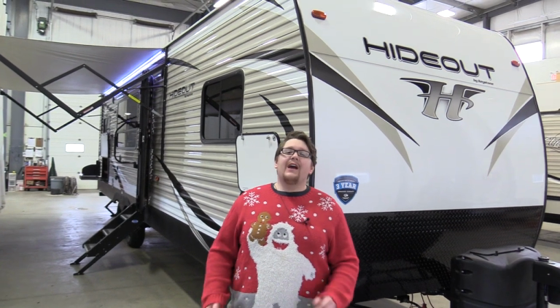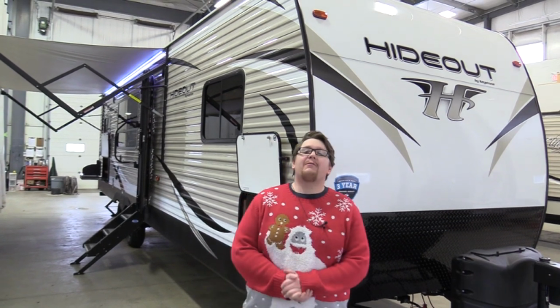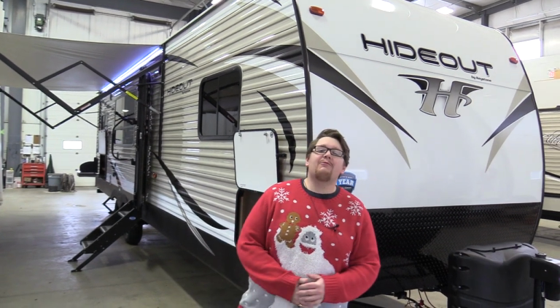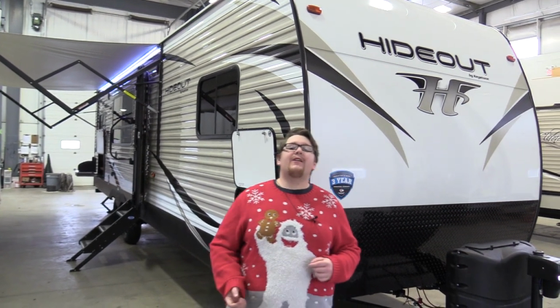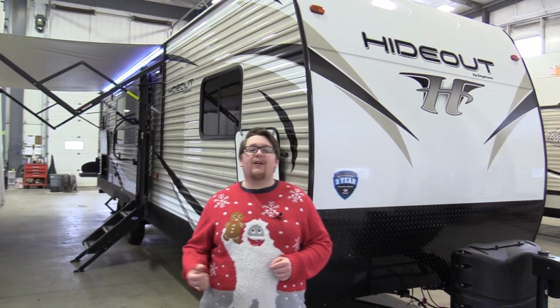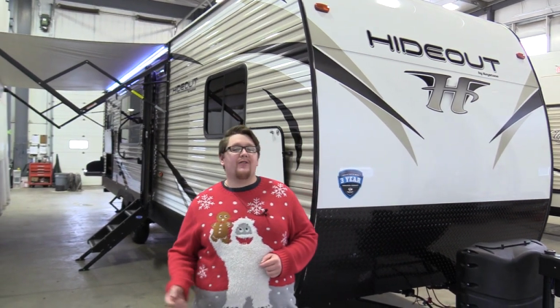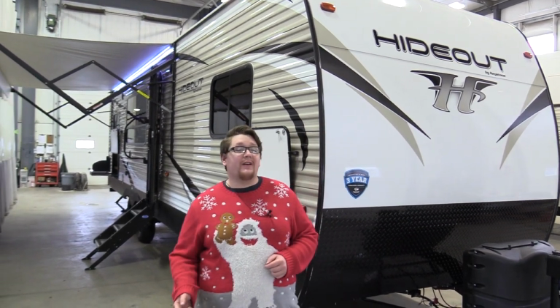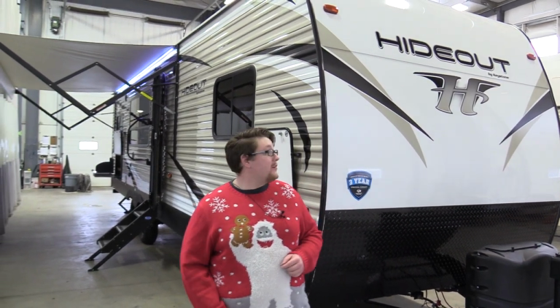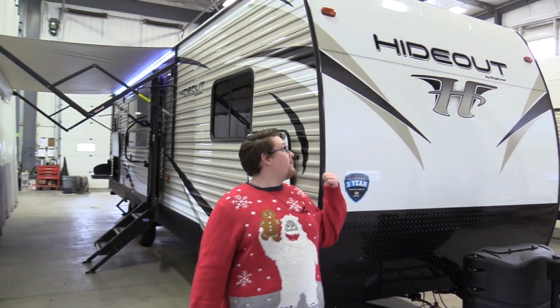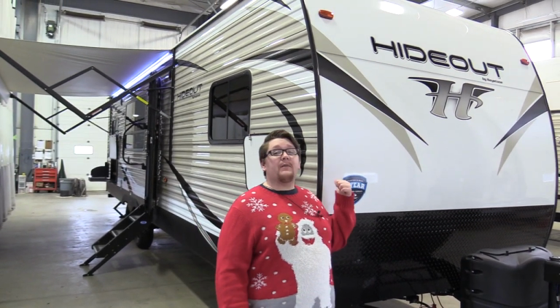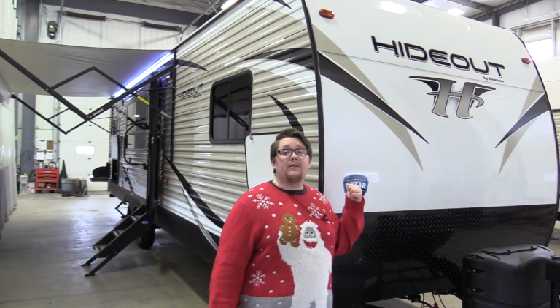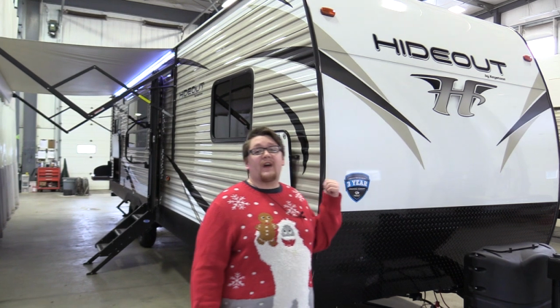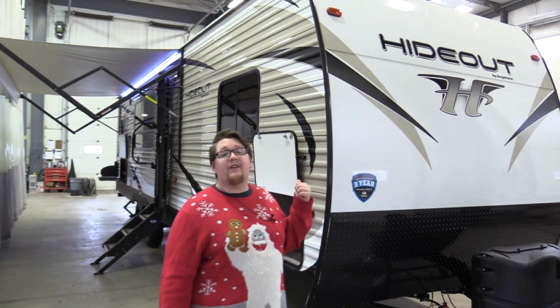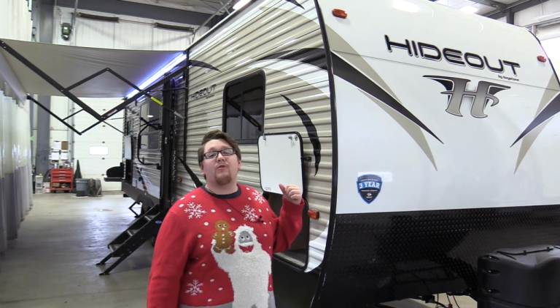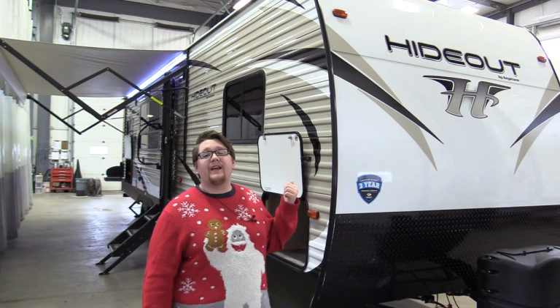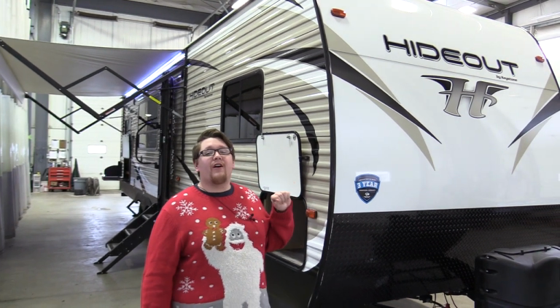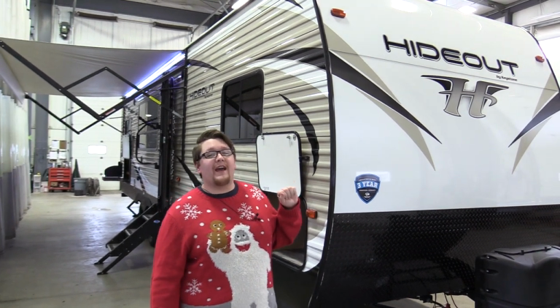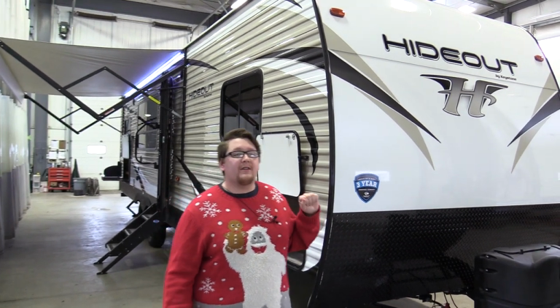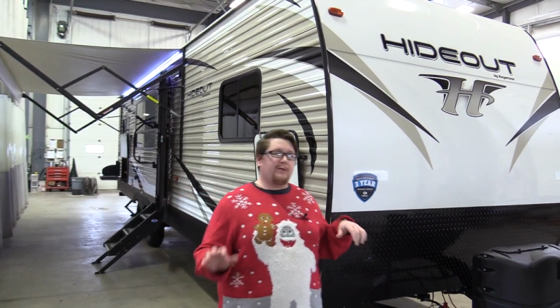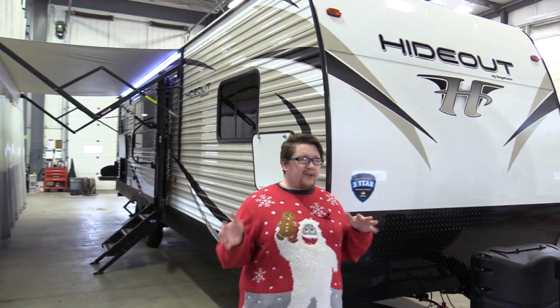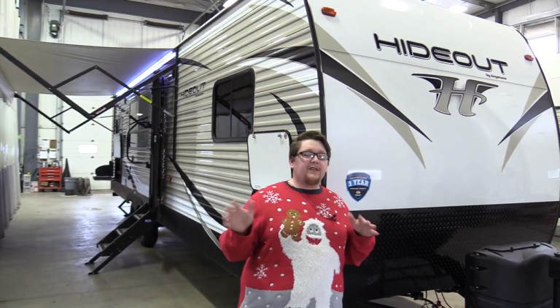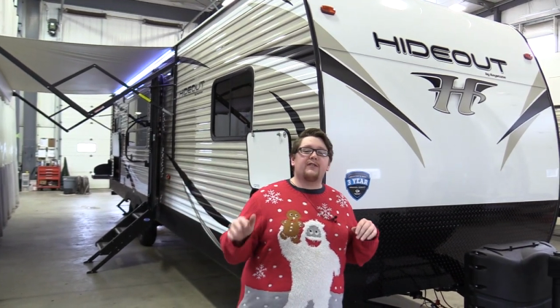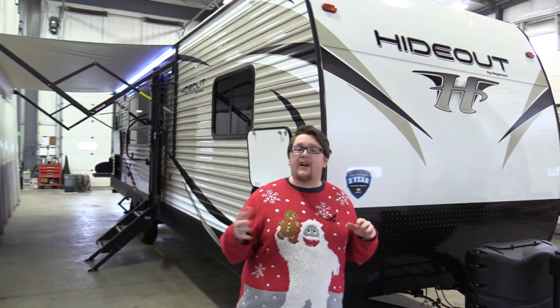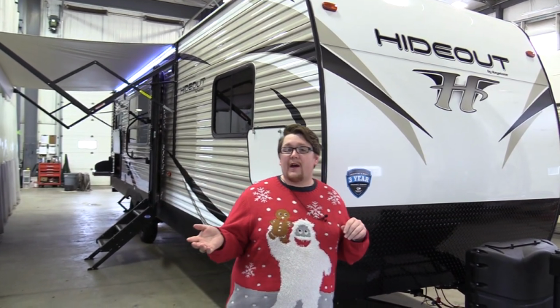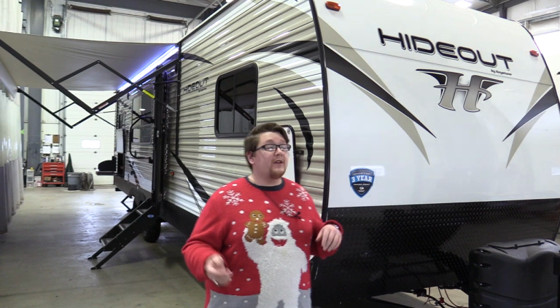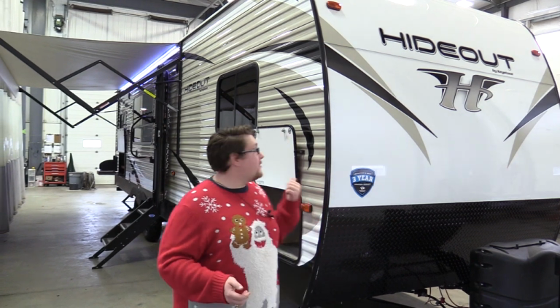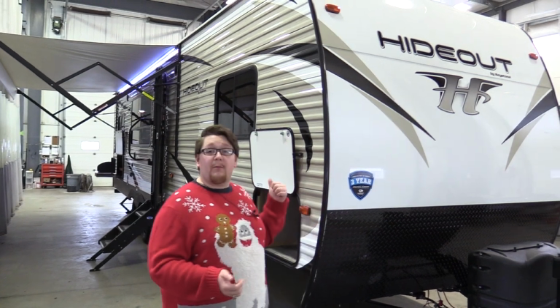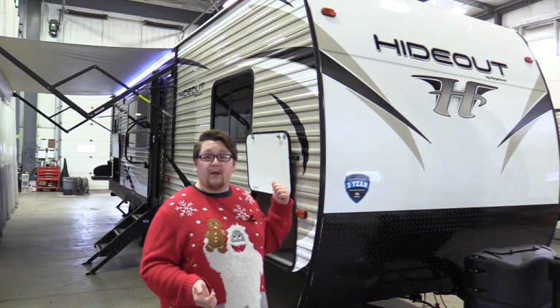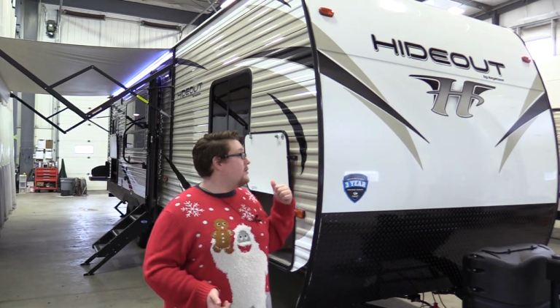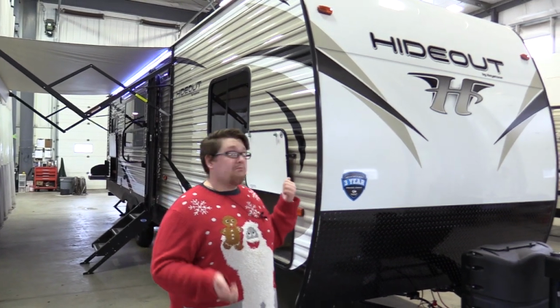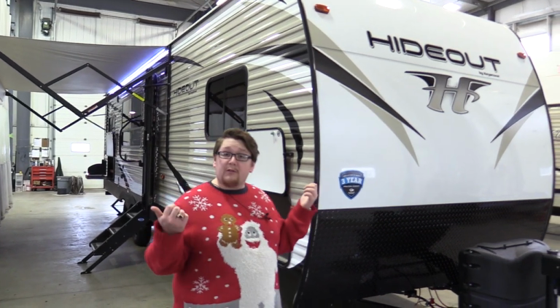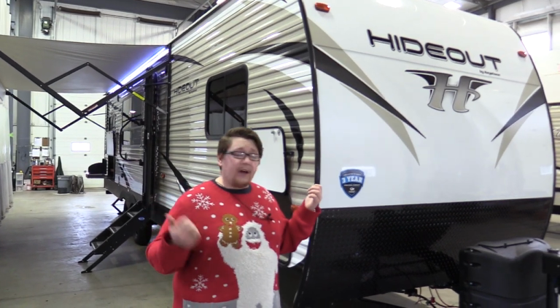Hey everybody, Robbie here from Lardner's Trailer Sales. Behind me we've got the Hideout 28 RKS. It weighs just under 6,900 pounds. It's a nice couples model. So let's go check it out.